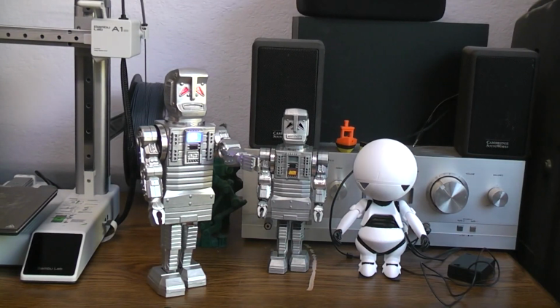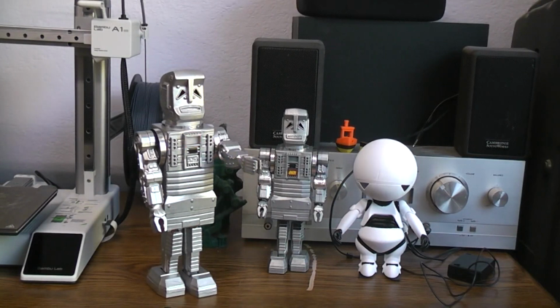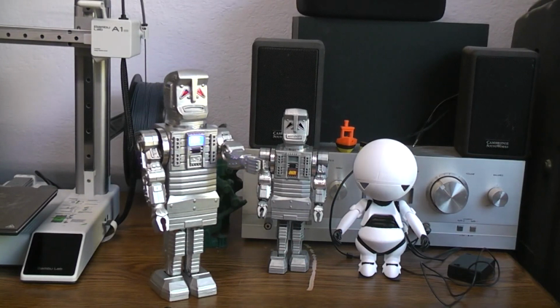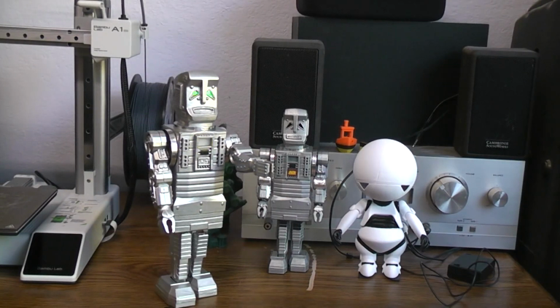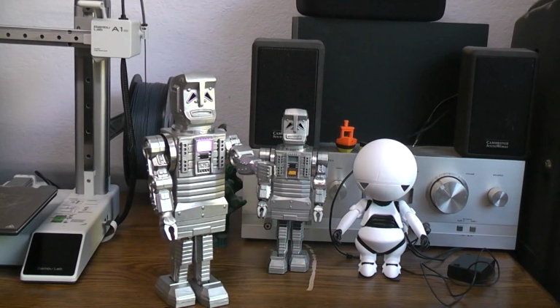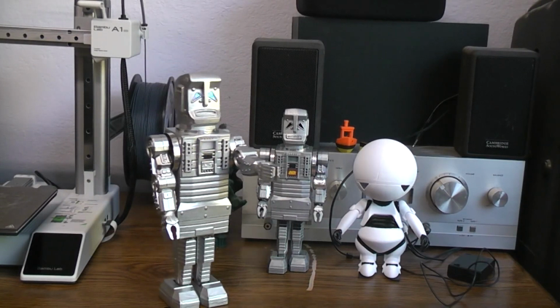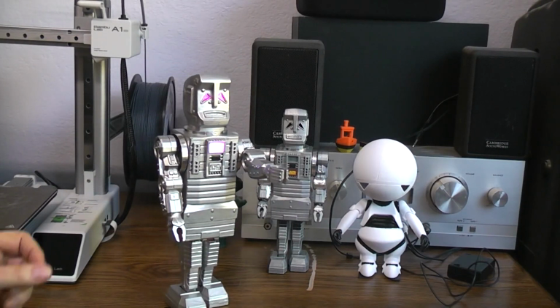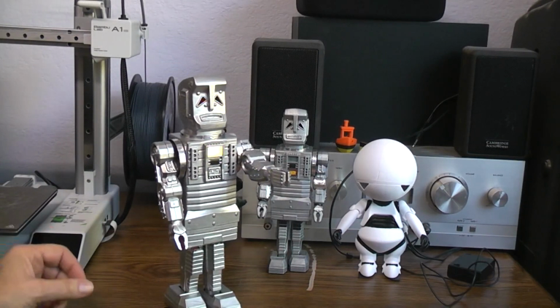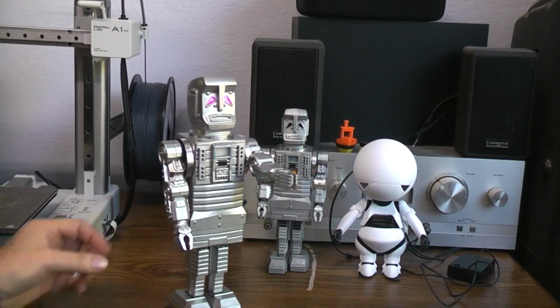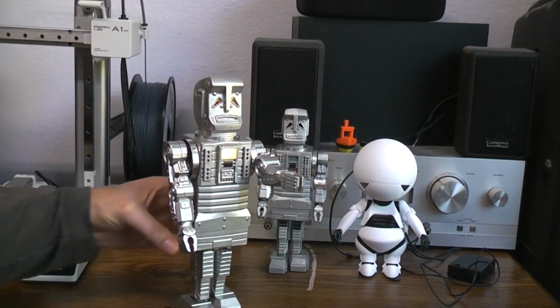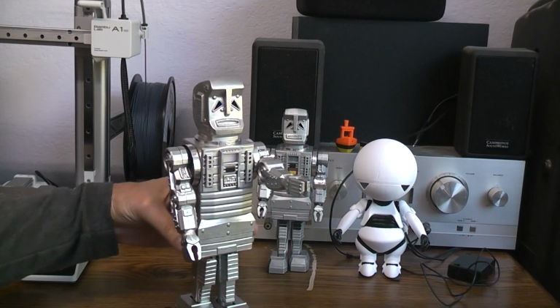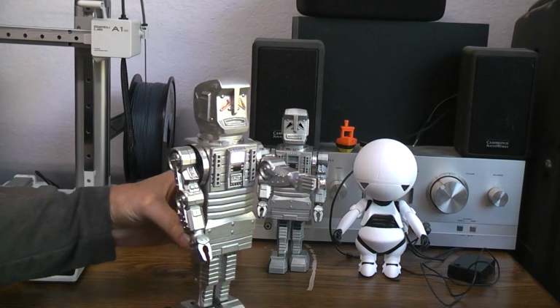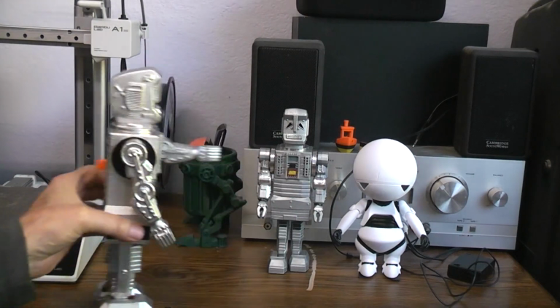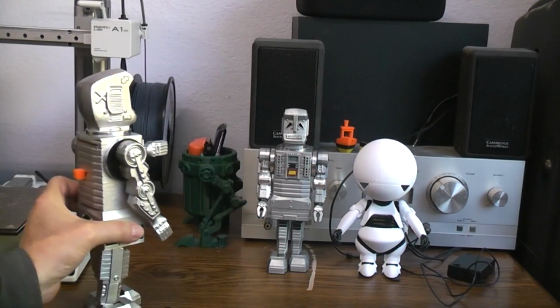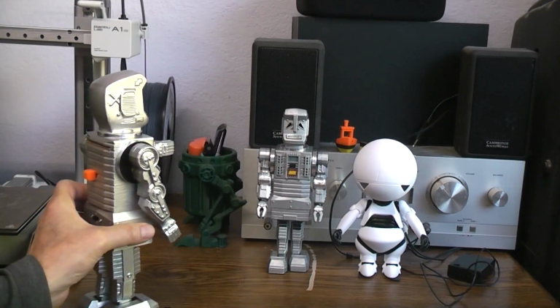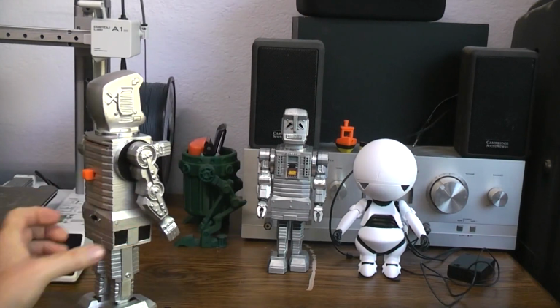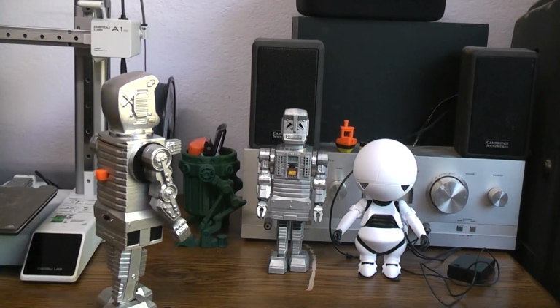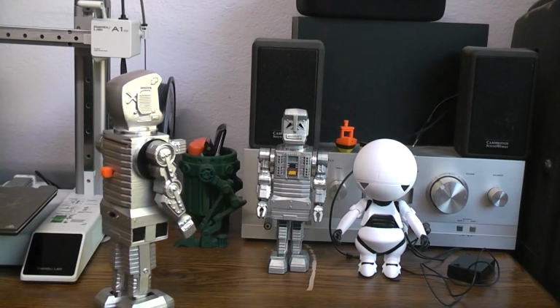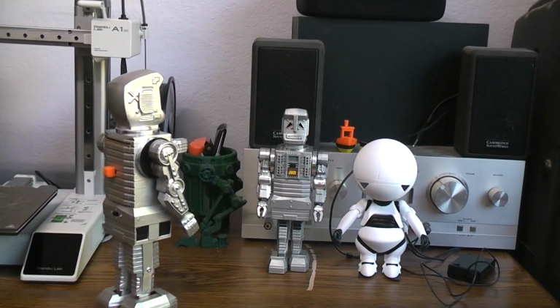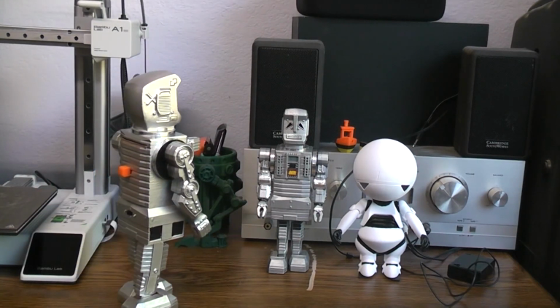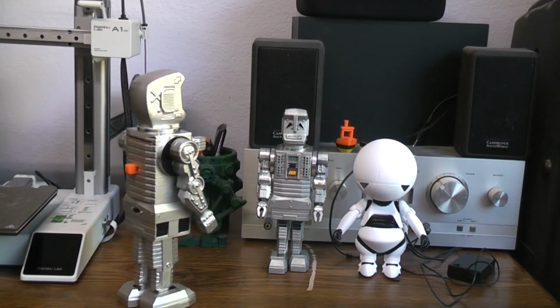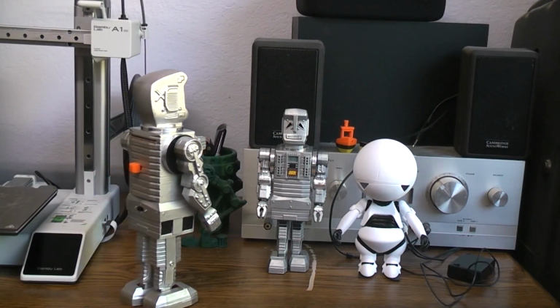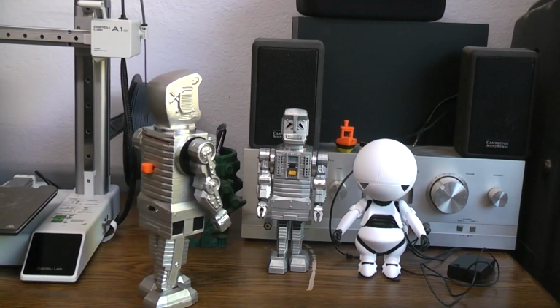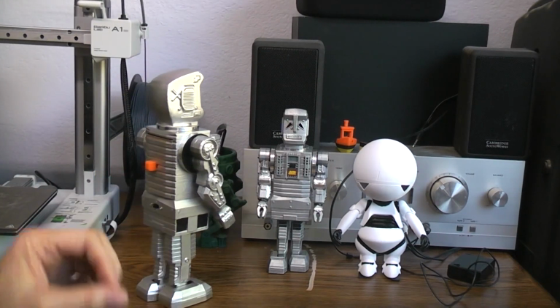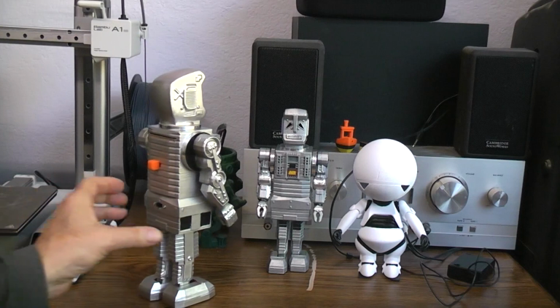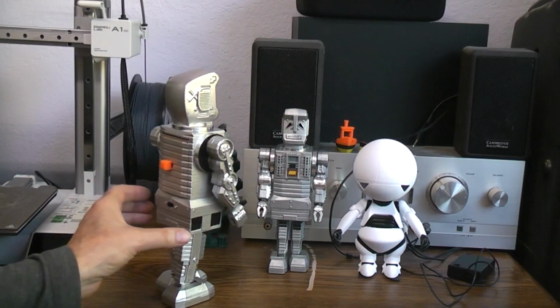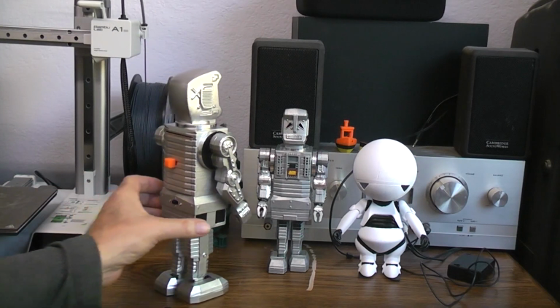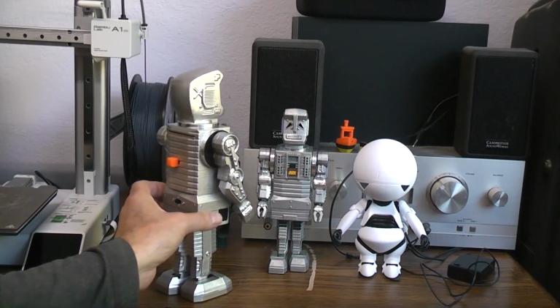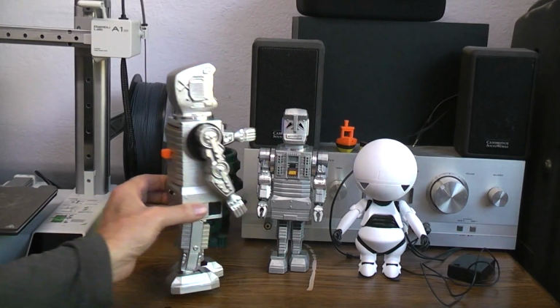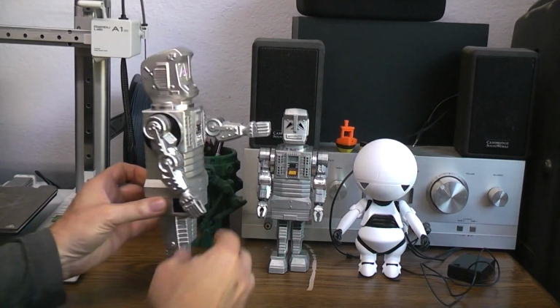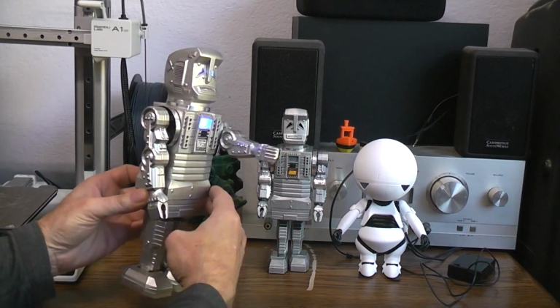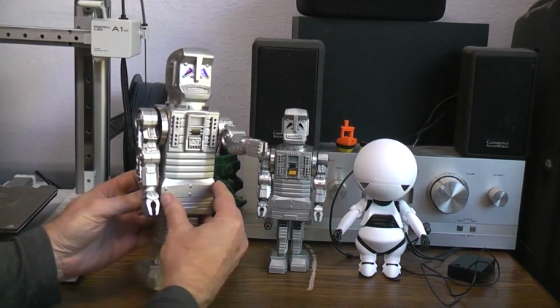Here we have the 25% larger, 25% more paranoid, 25% more depressed Marvin — TV version.